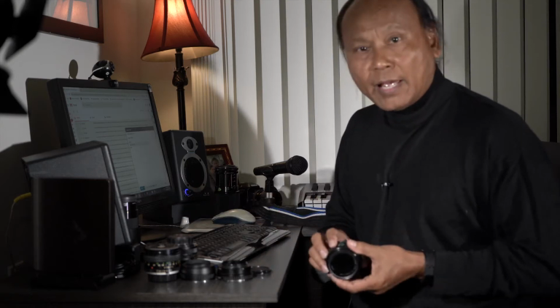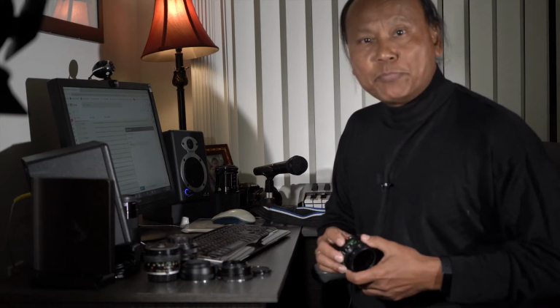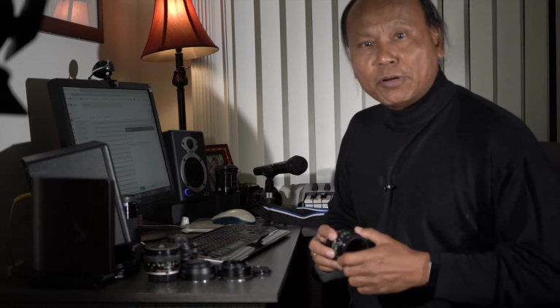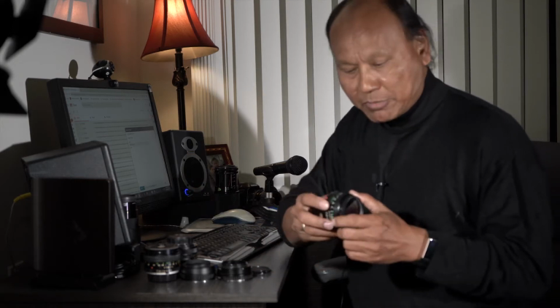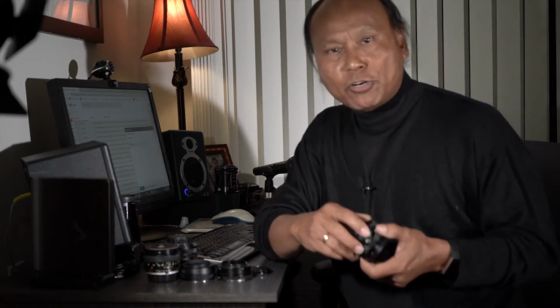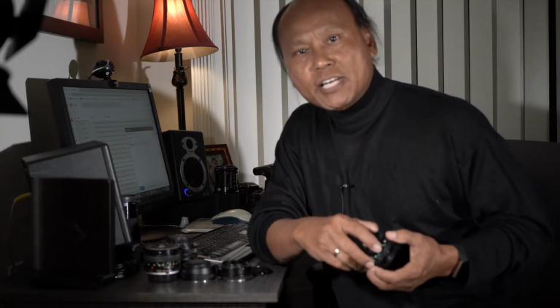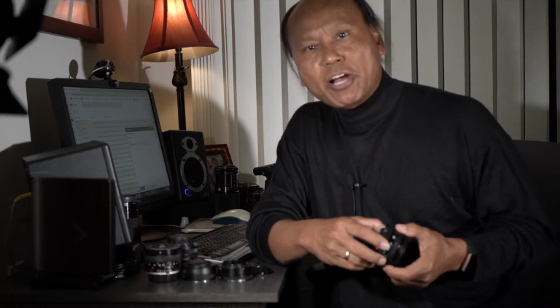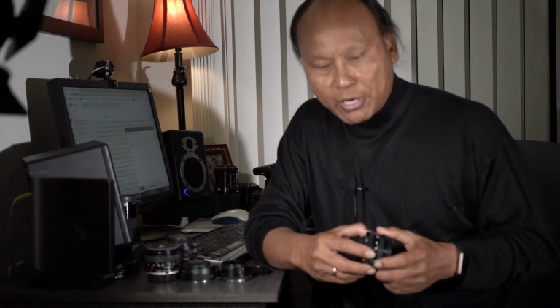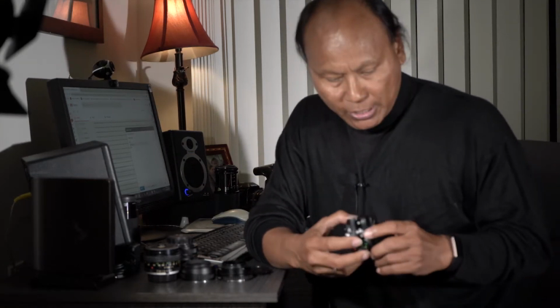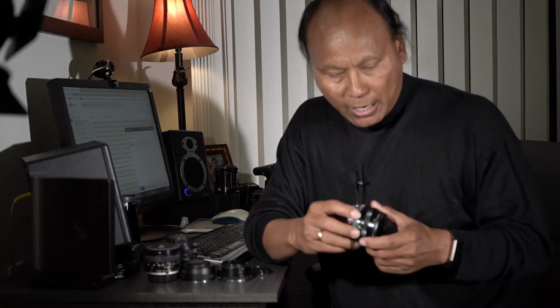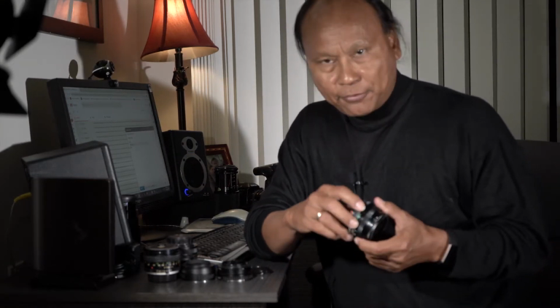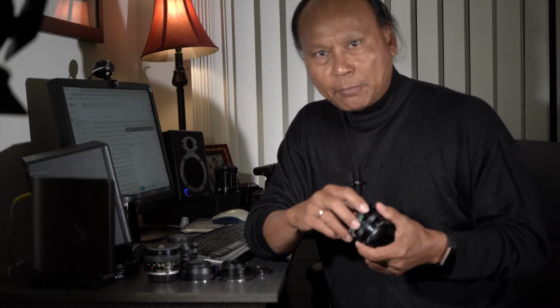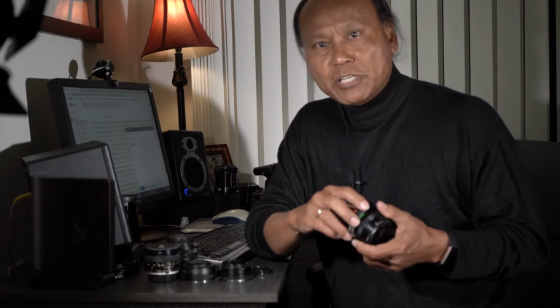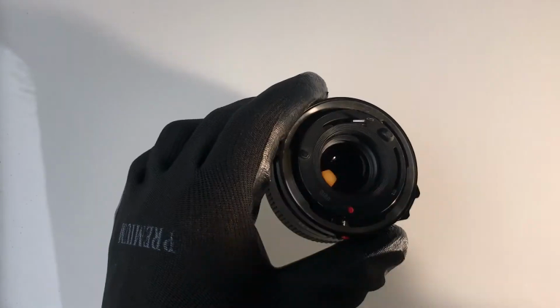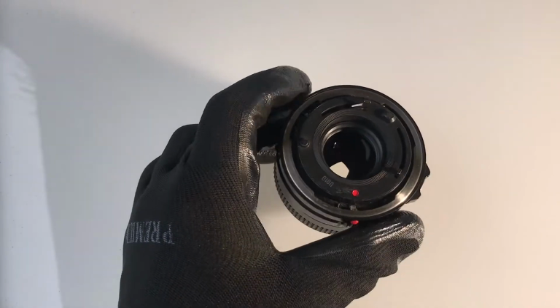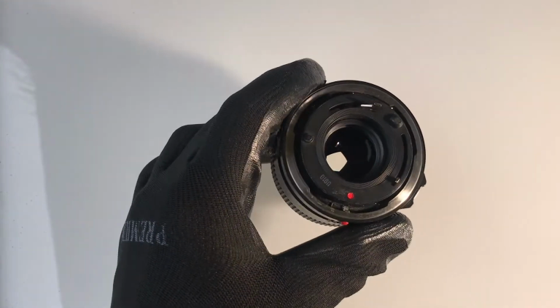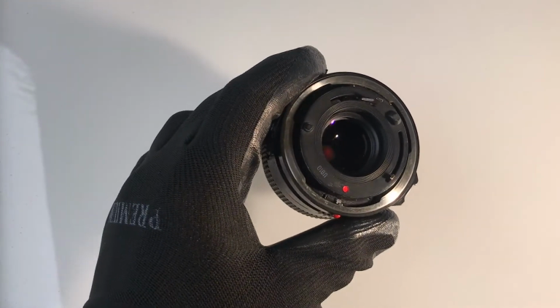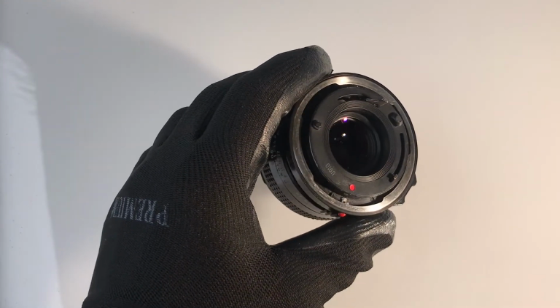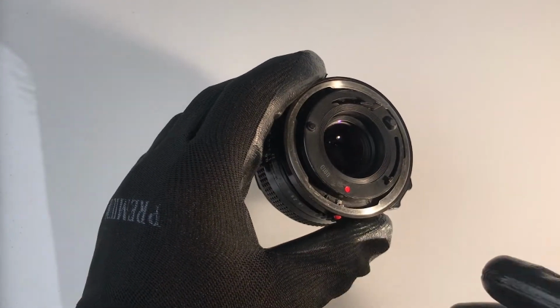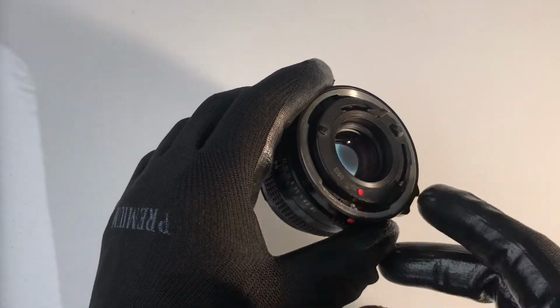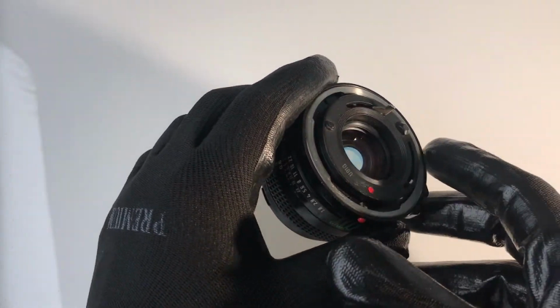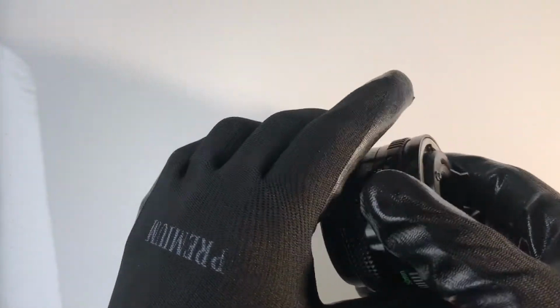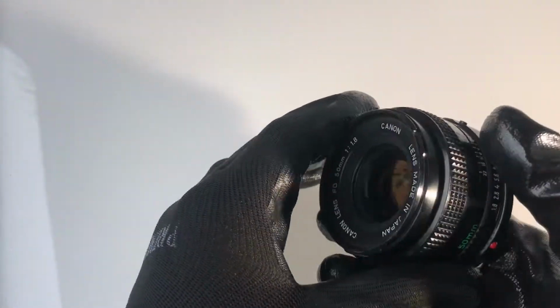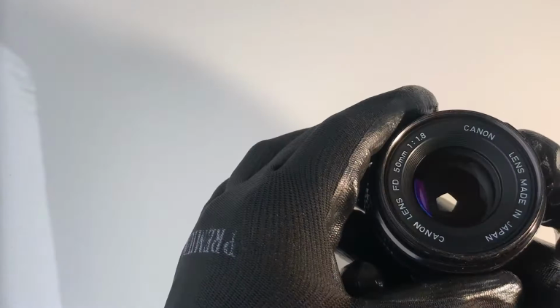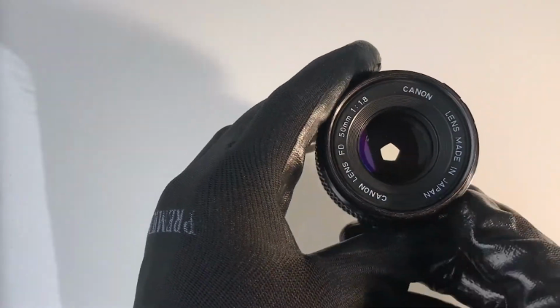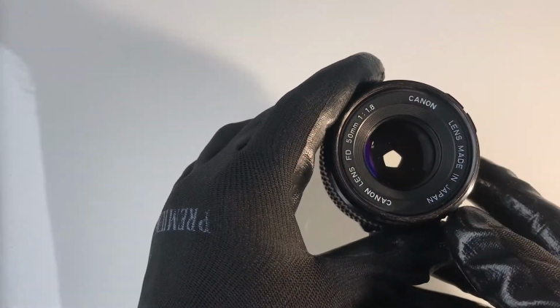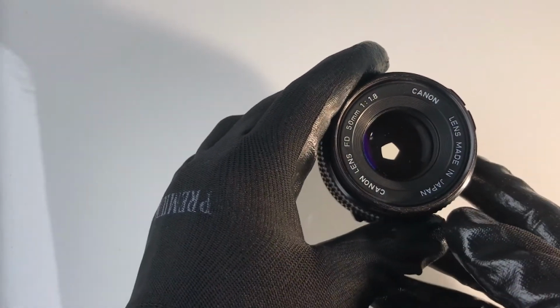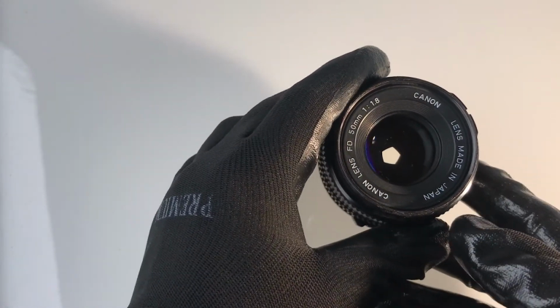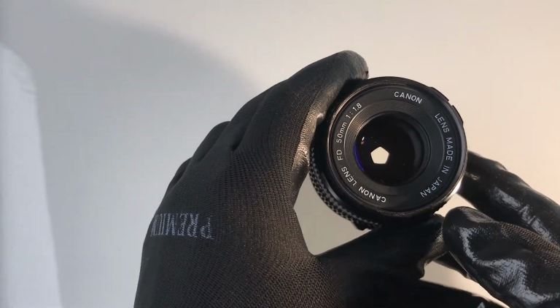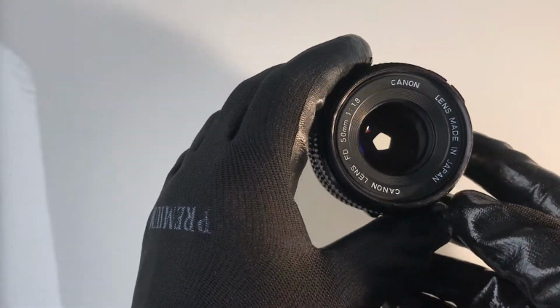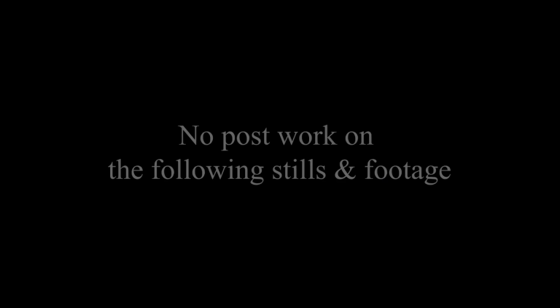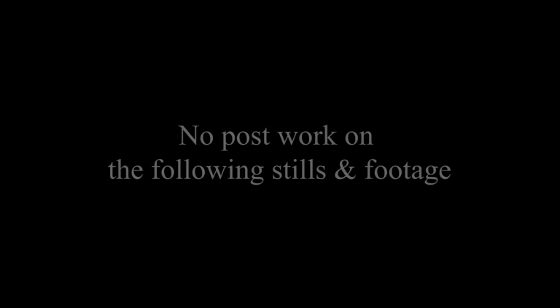Hey filmmakers, my name is Tim Marshall Dutch. I'm a writer-director for Marshall Enterprise Pictures. Today I want to share with you a Canon Vintage lens 50mm f1.8.